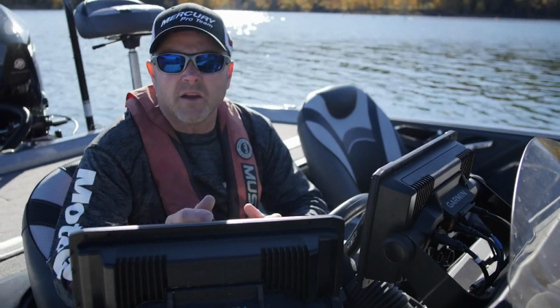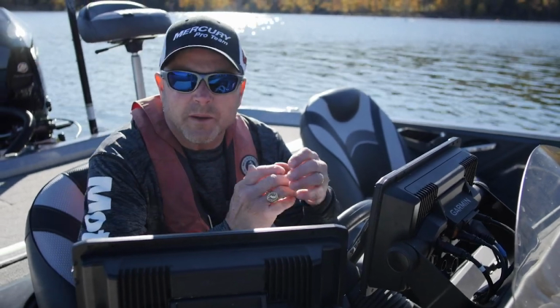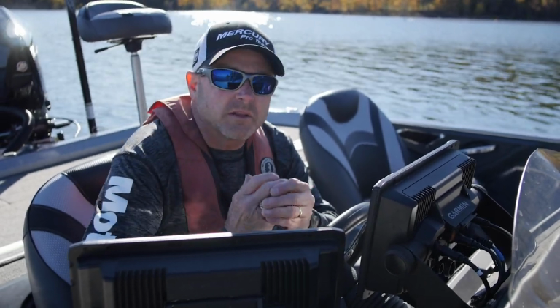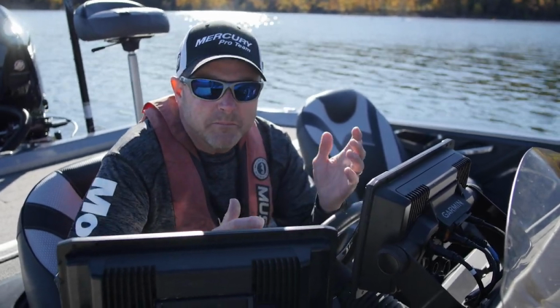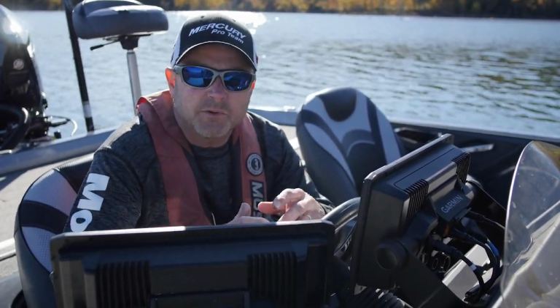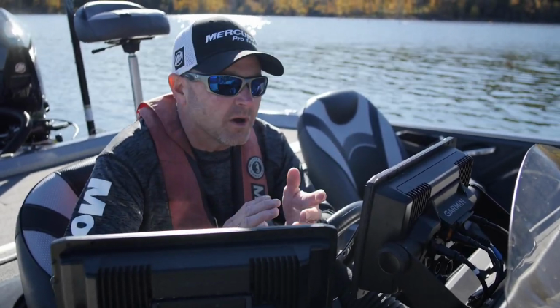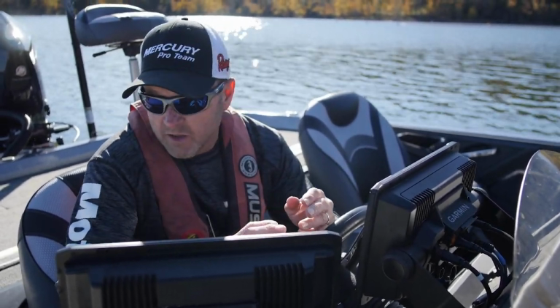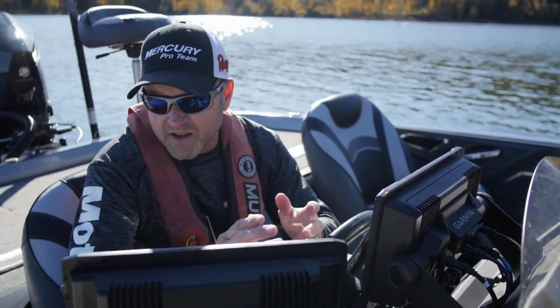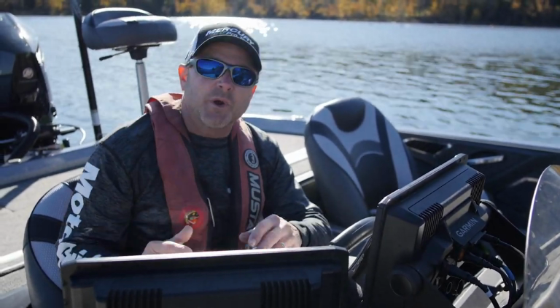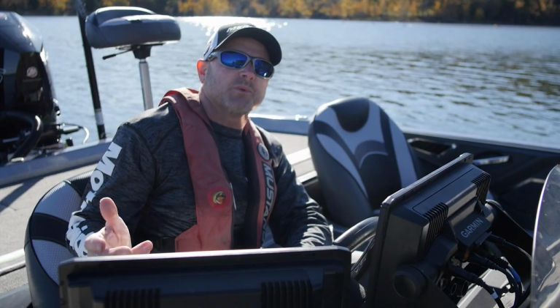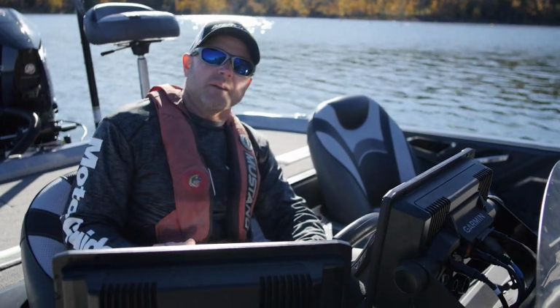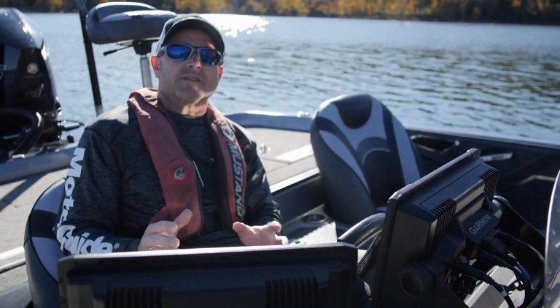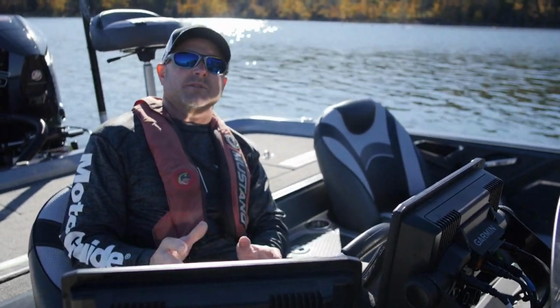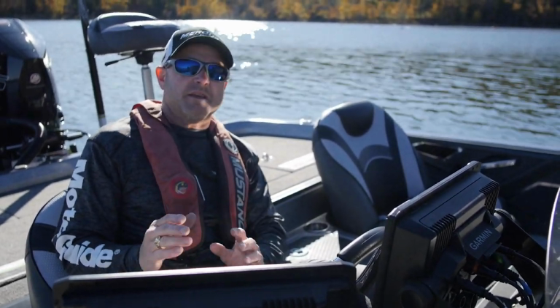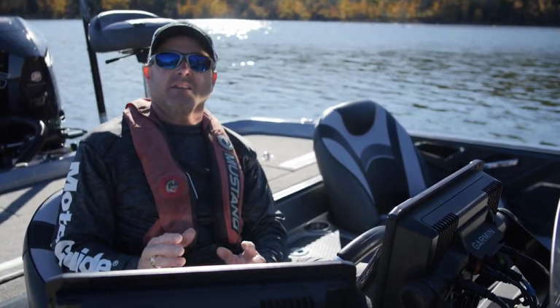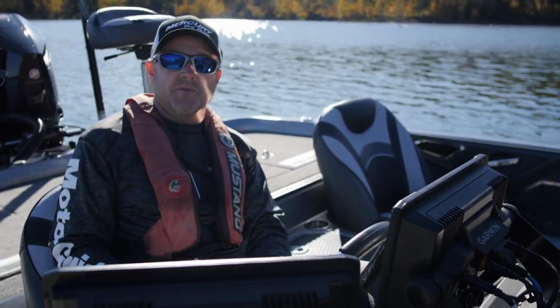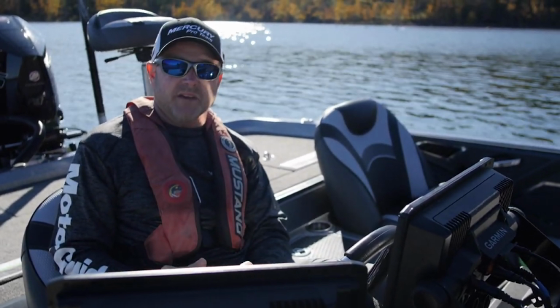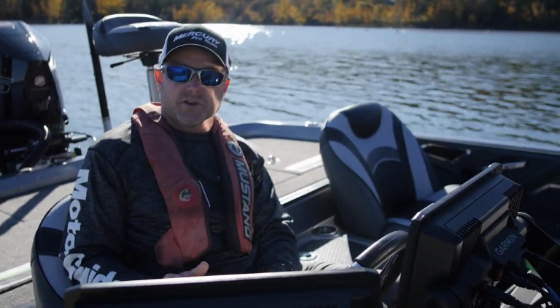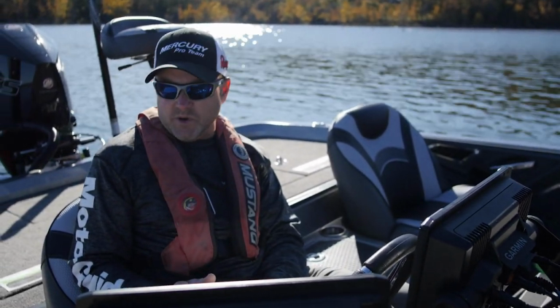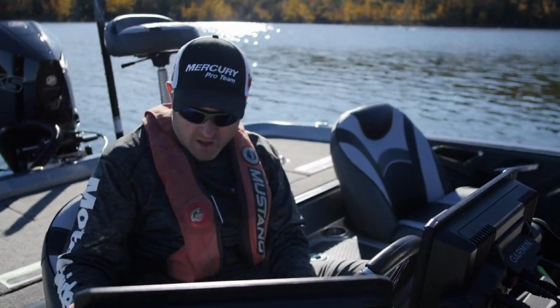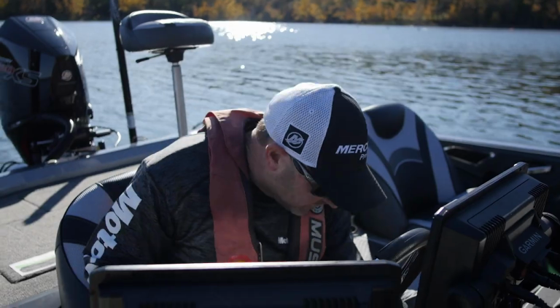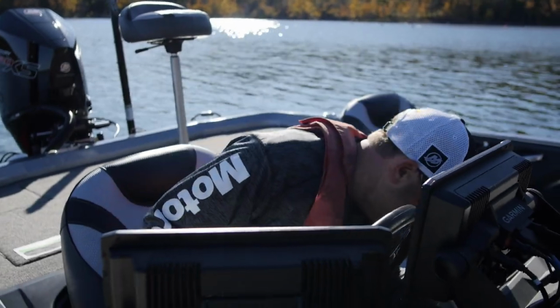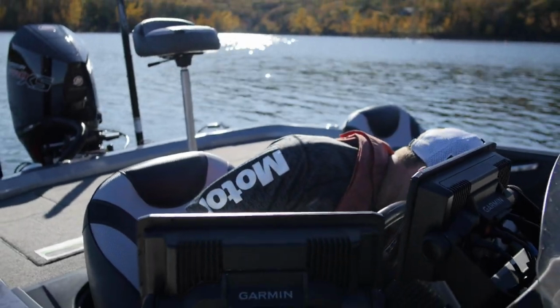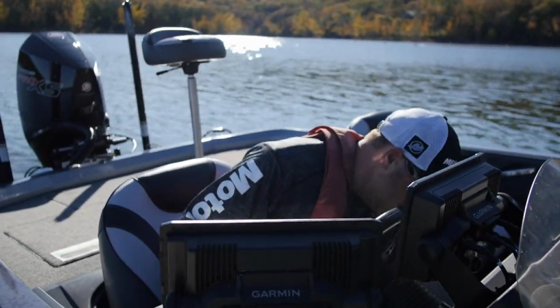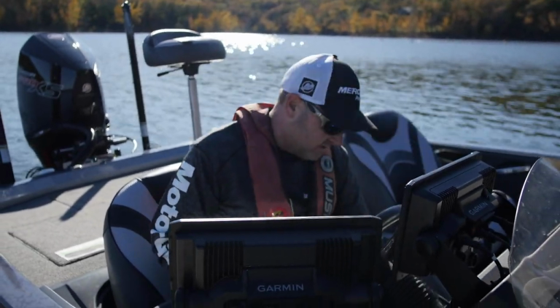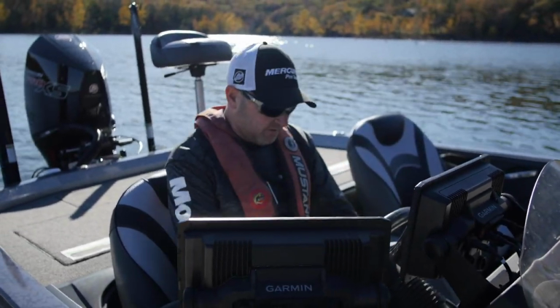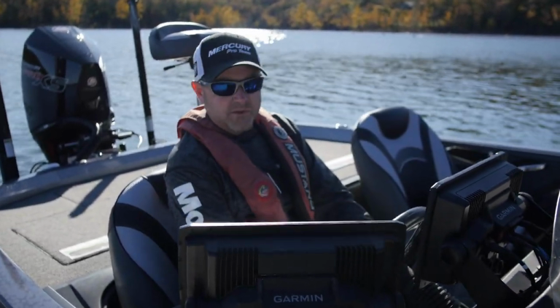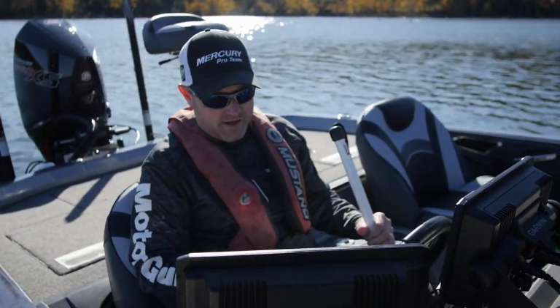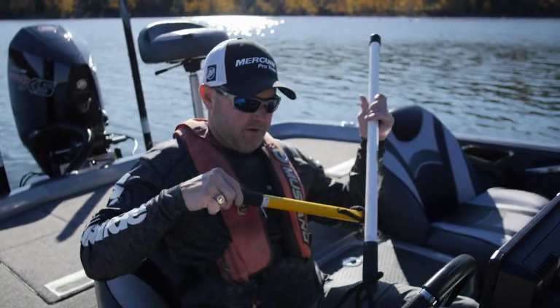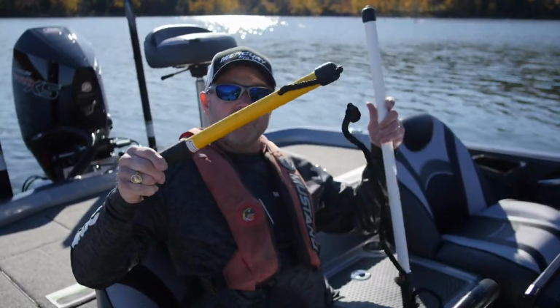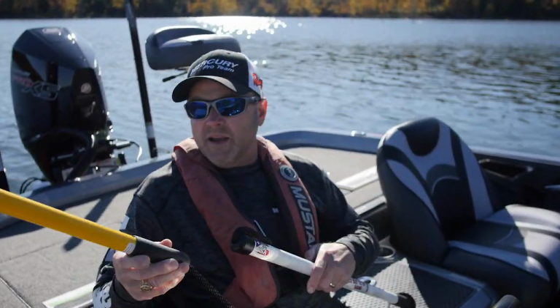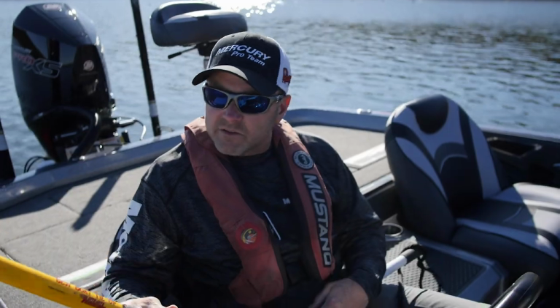Hey everyone, Mike McClellan, Bass Pro Tour Pro. Every now and then you run across one of those items that is absolutely the best item you've ever found for a certain situation. And what I'm talking about right now is the Best Boat Tie Up from Ride Hide Industries.